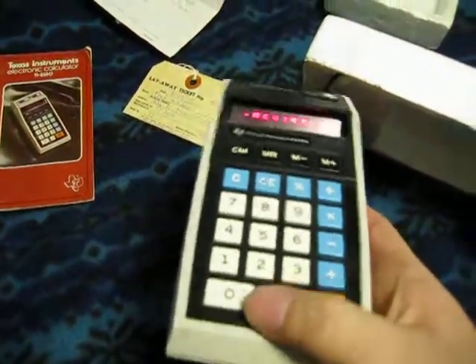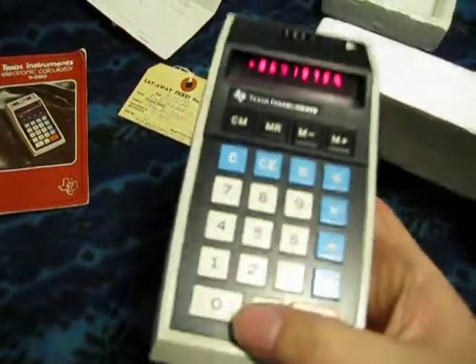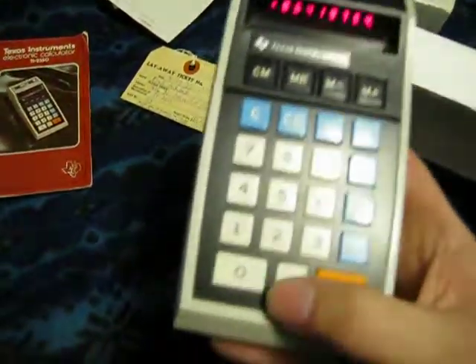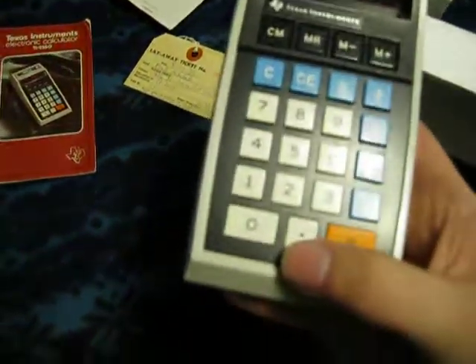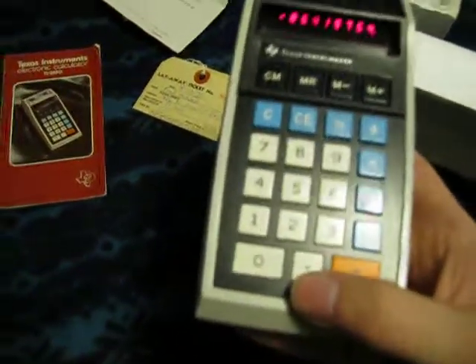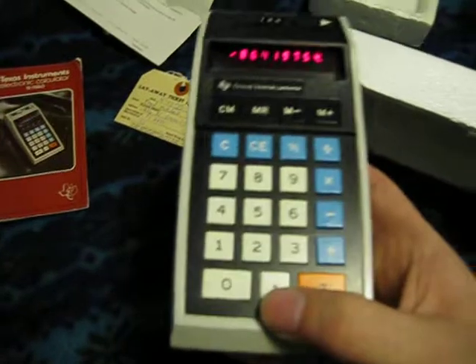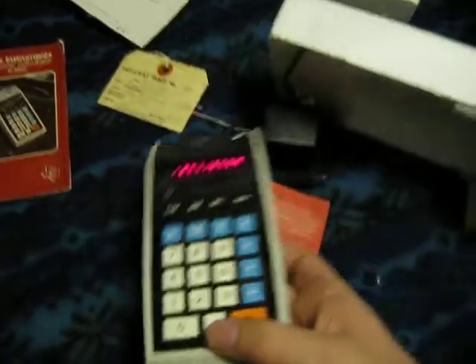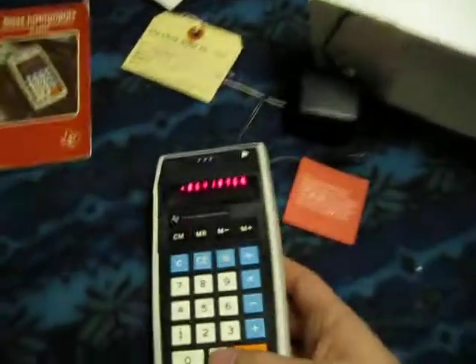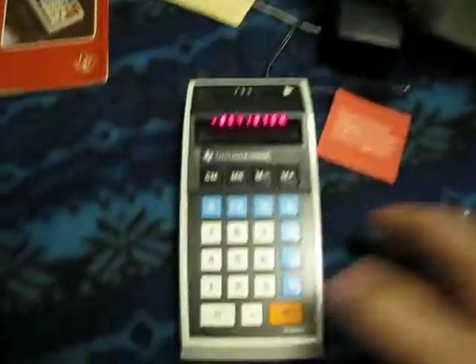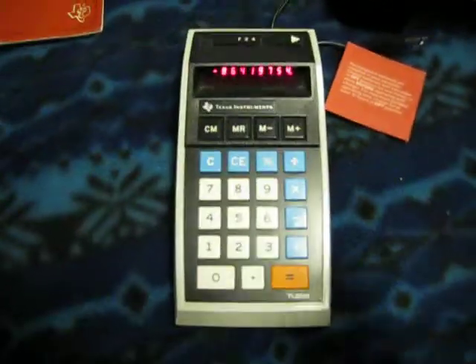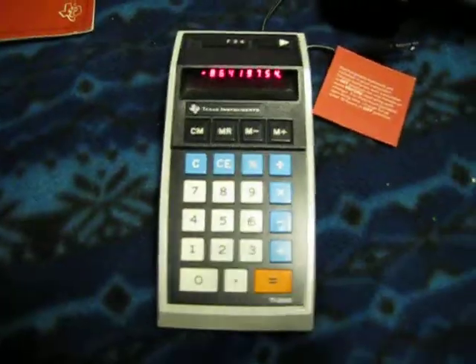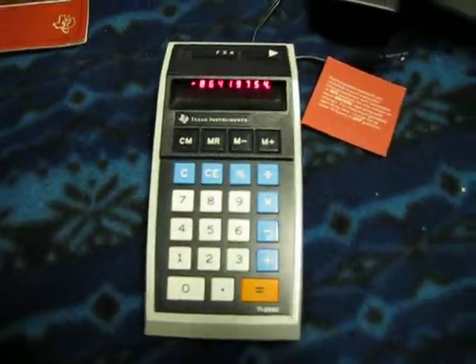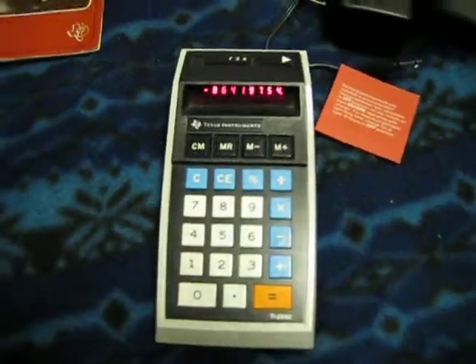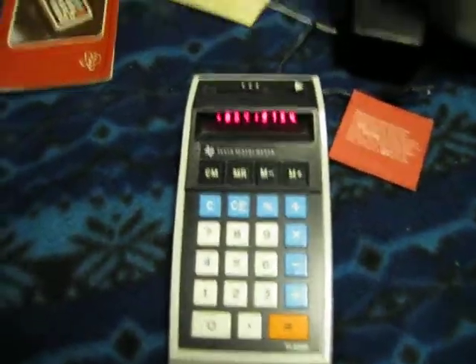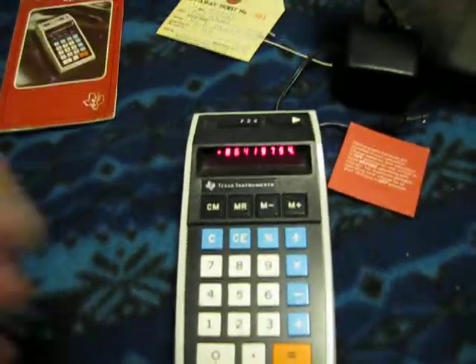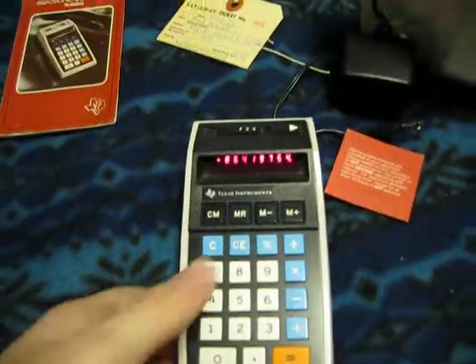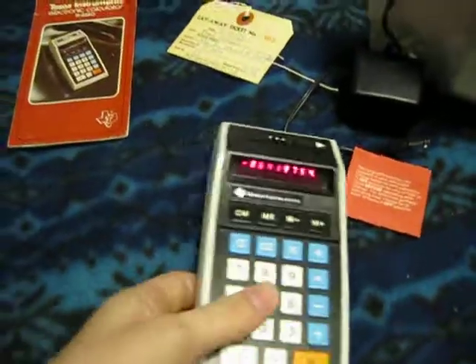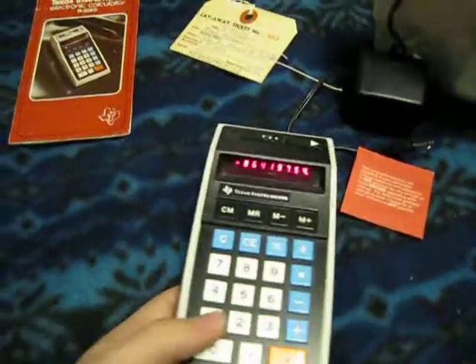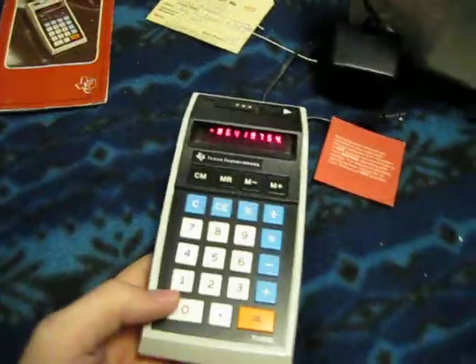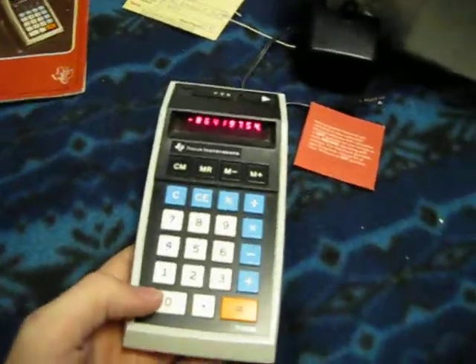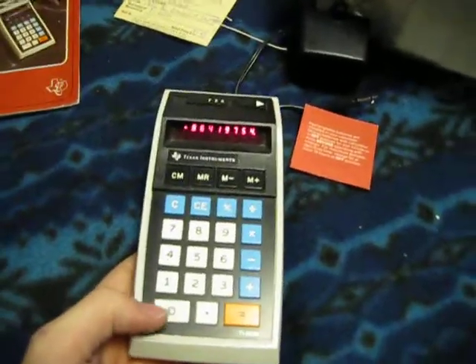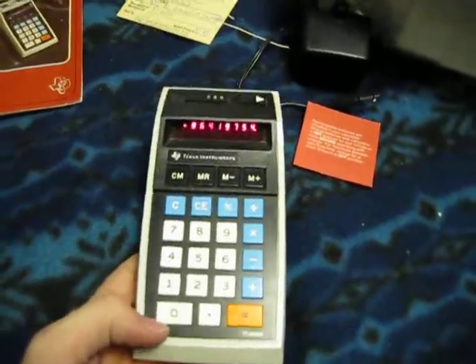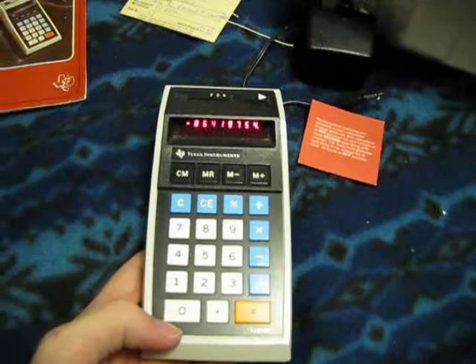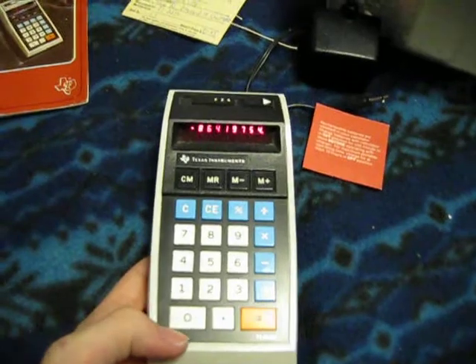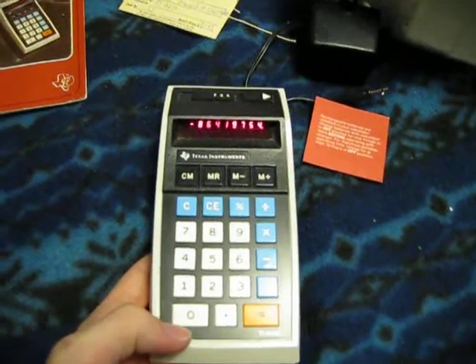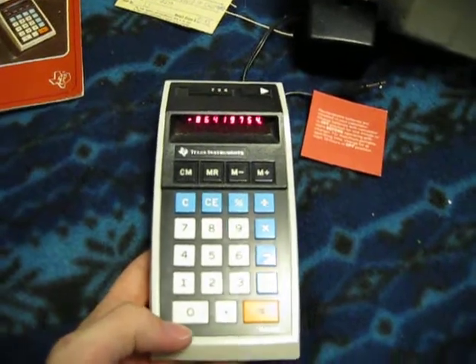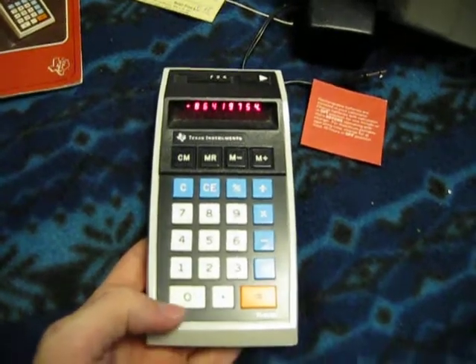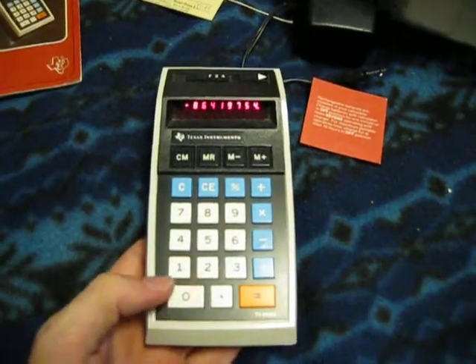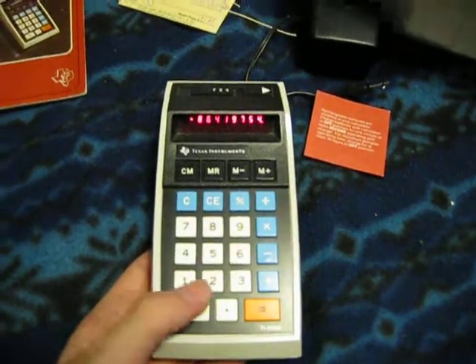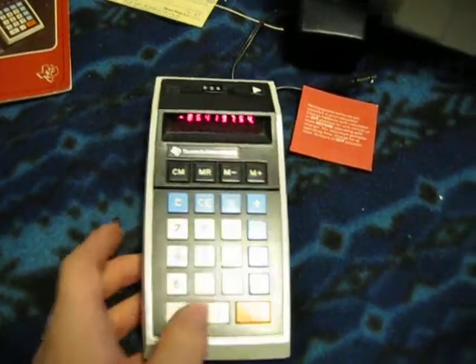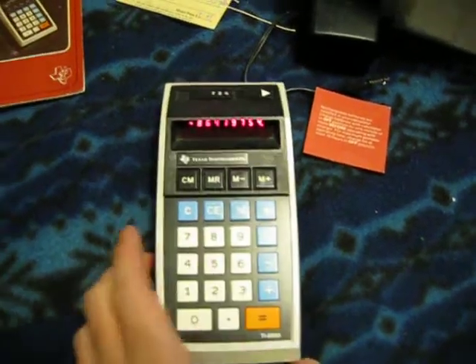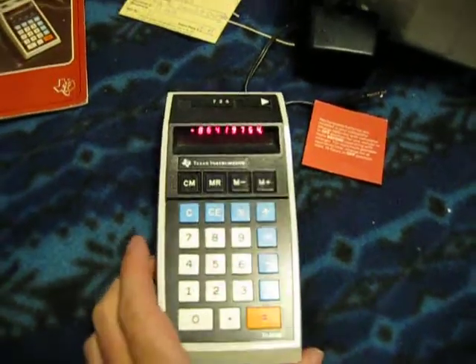After I got this, I took it to school and started using it in college for some of my classes. It's just a lot simpler to use than a TI-89 Titanium for doing simple stuff.